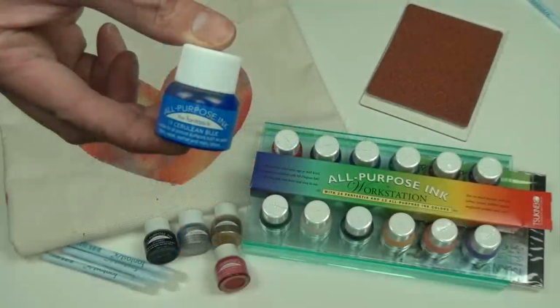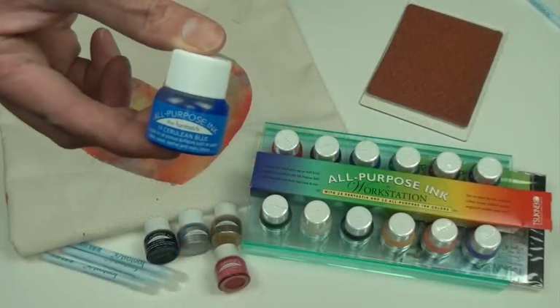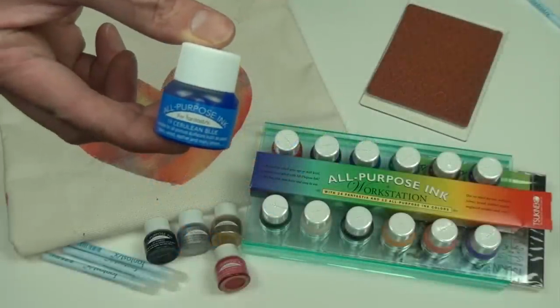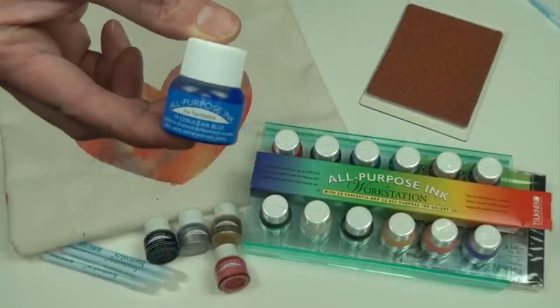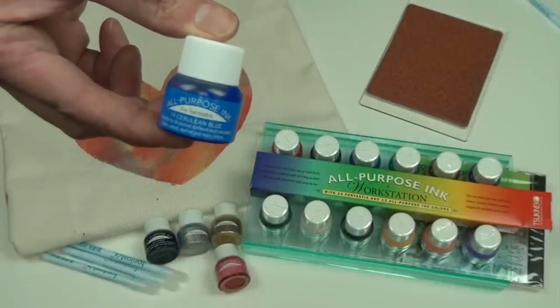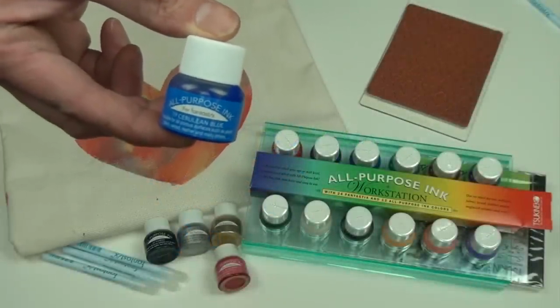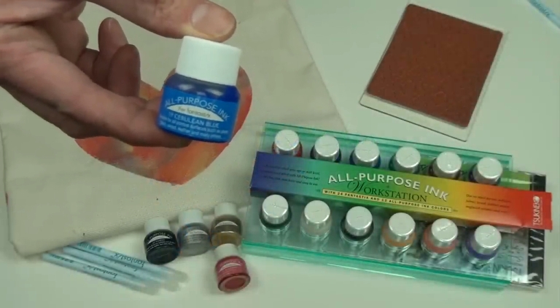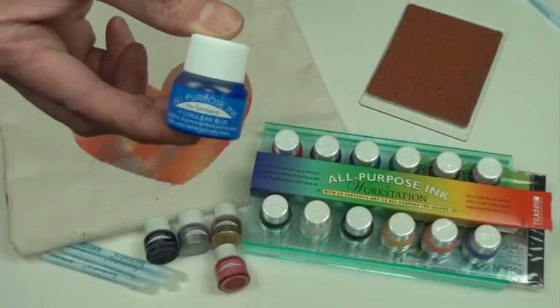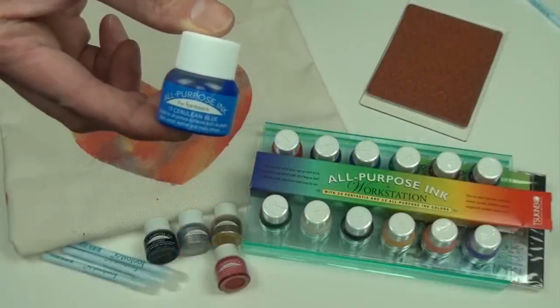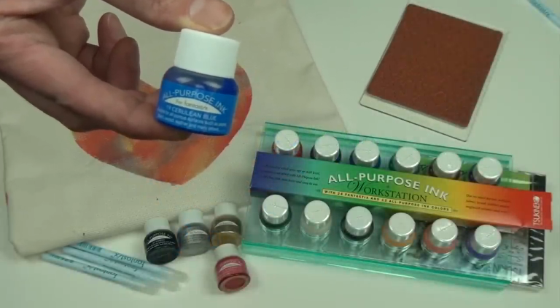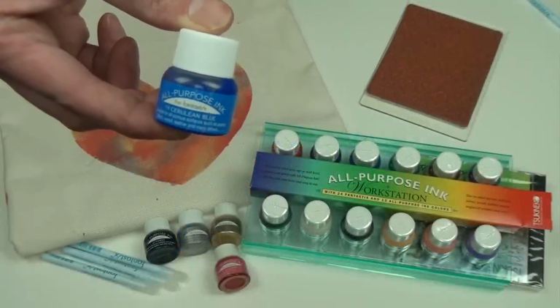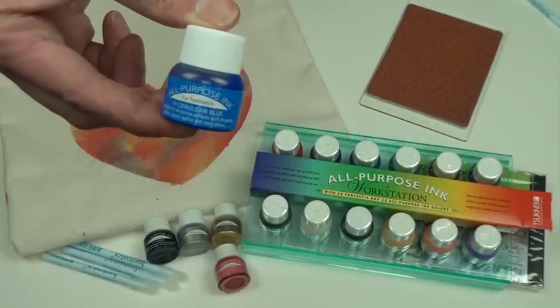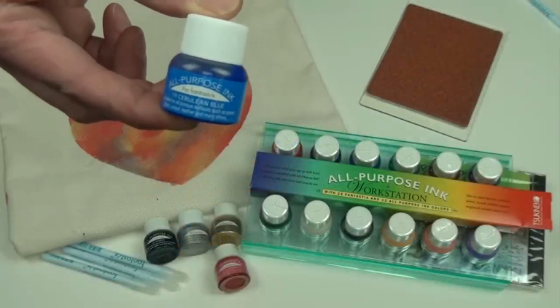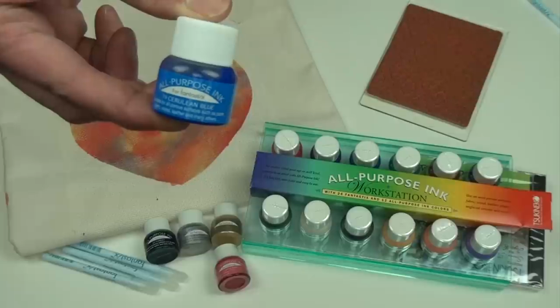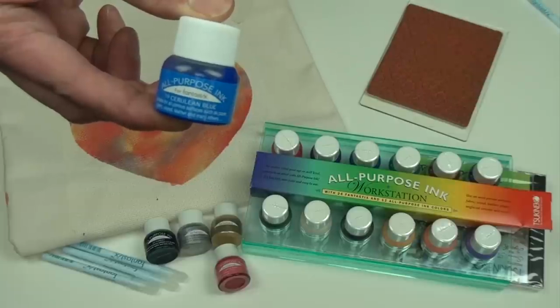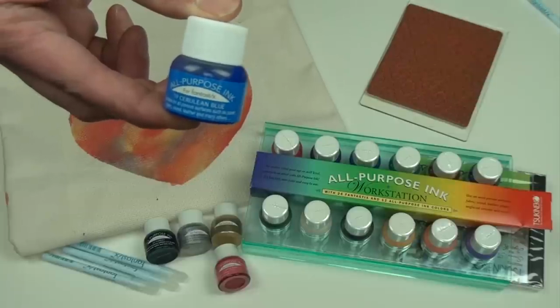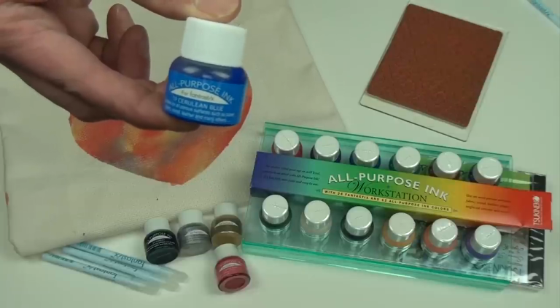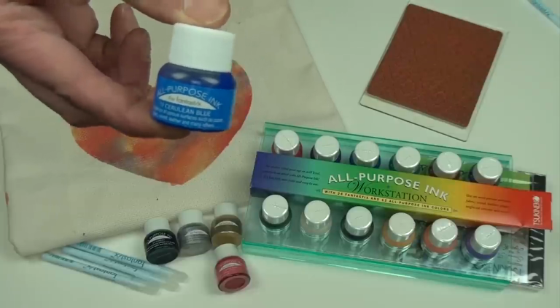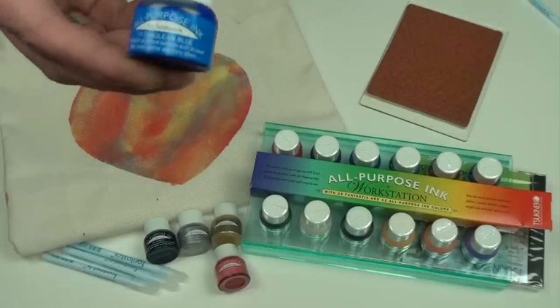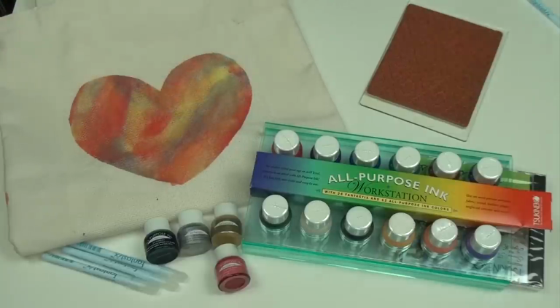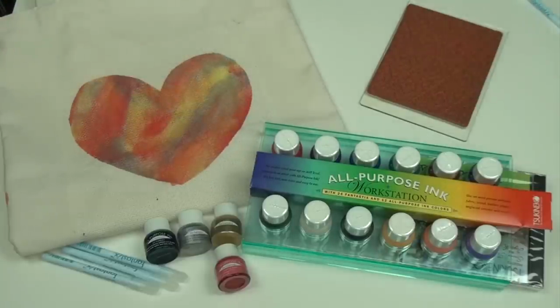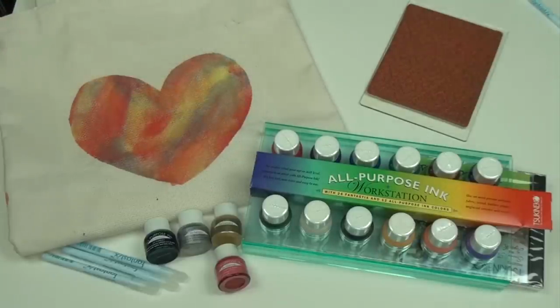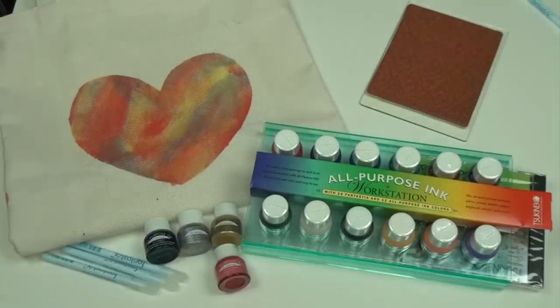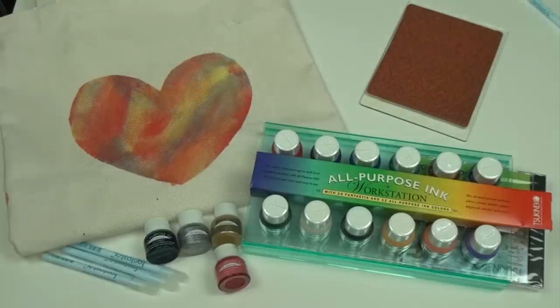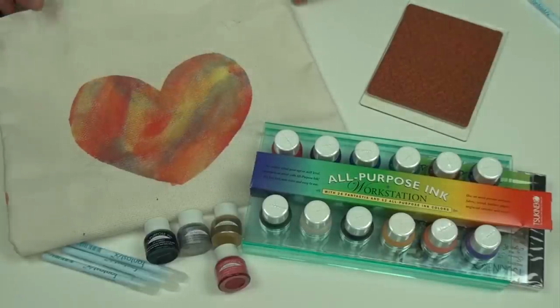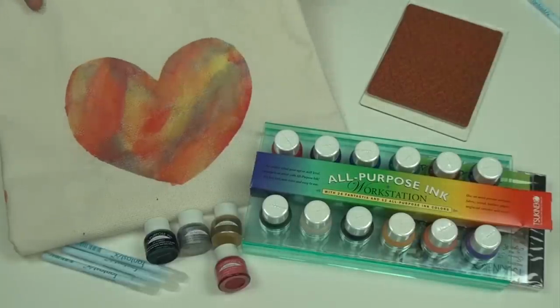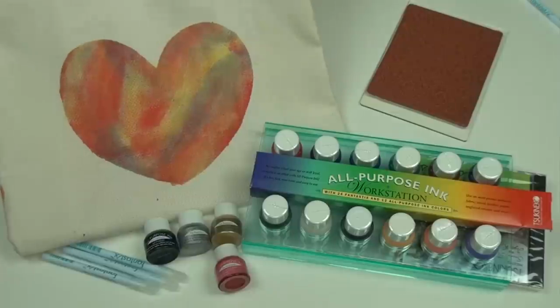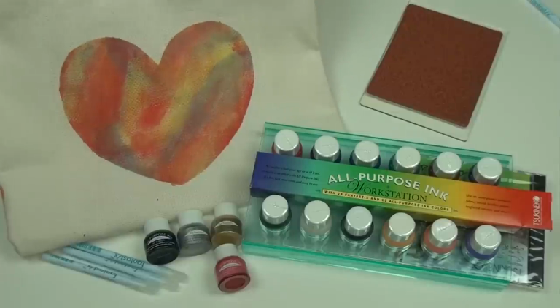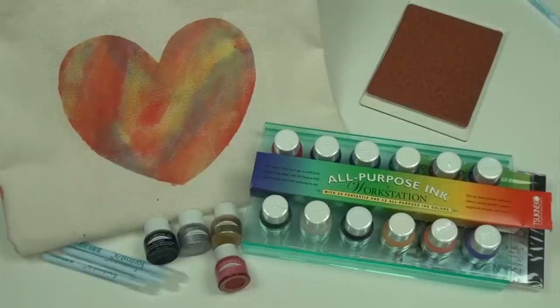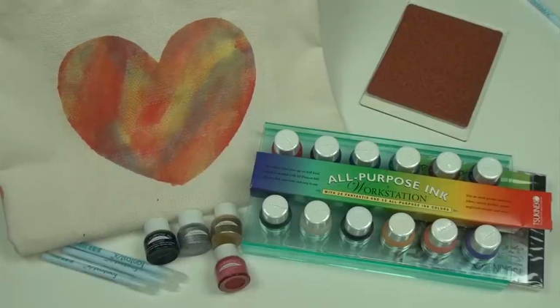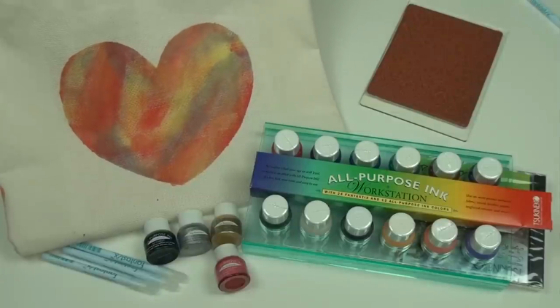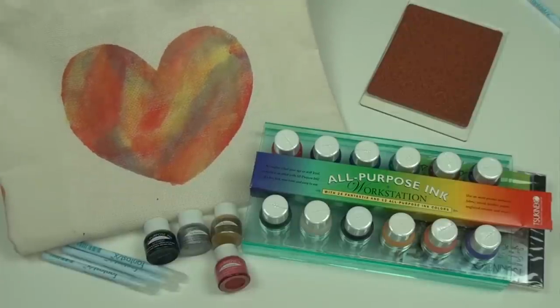There's a lot of possibilities inside this small bottle of all-purpose ink. This water-based ink can be used on any naturally porous surface. All-purpose ink is permanent when heat set on fabric, making this the perfect choice for fabric artists and quilters.